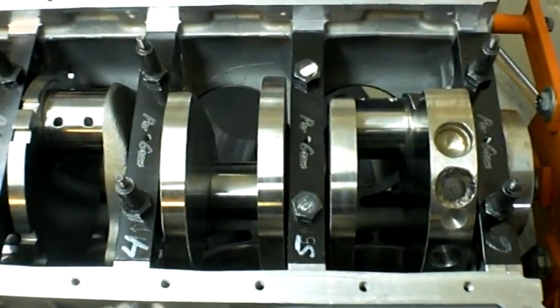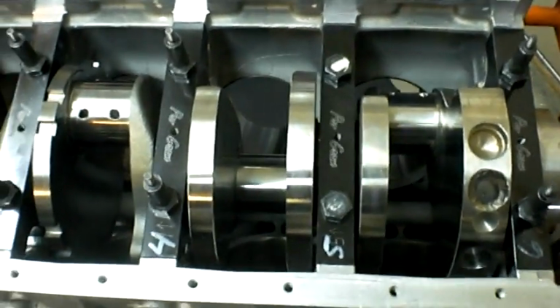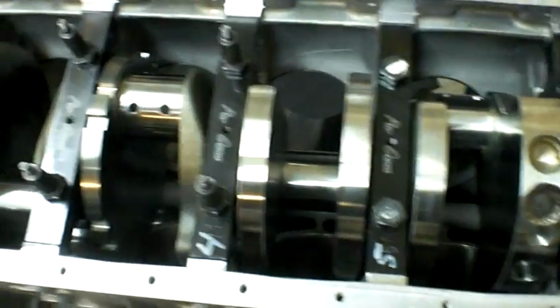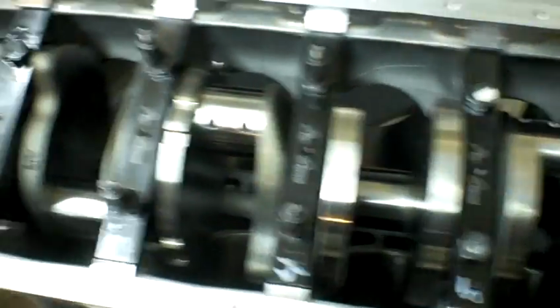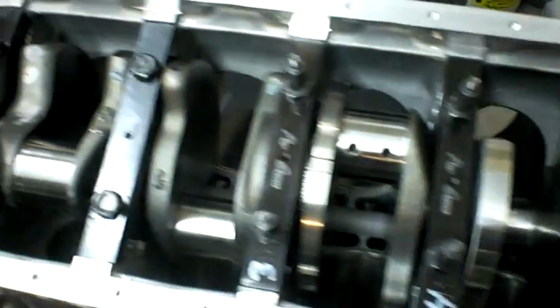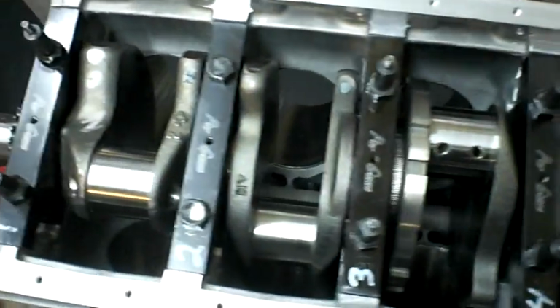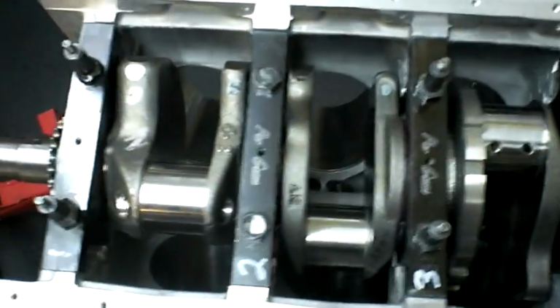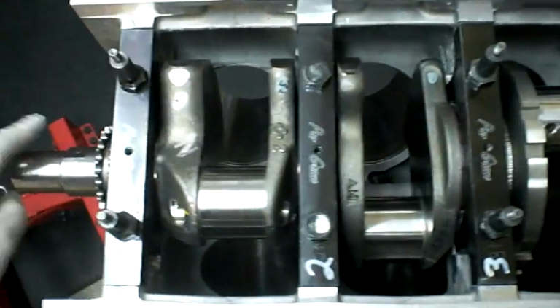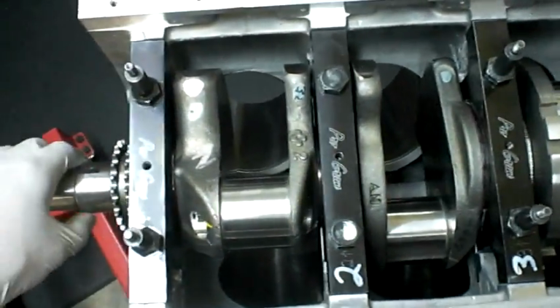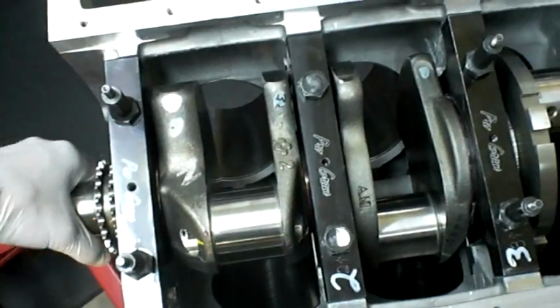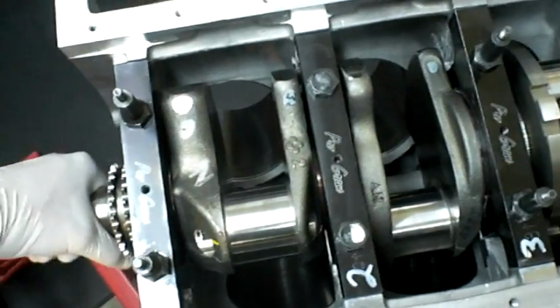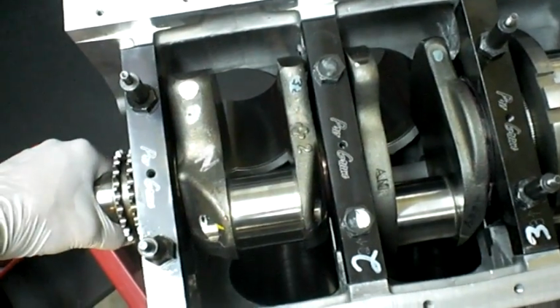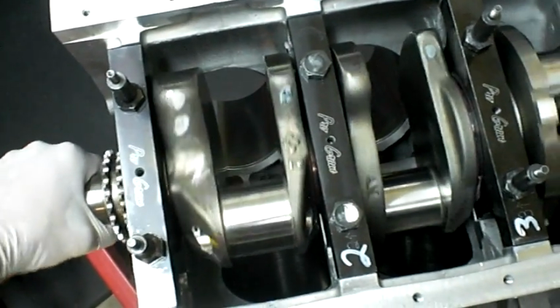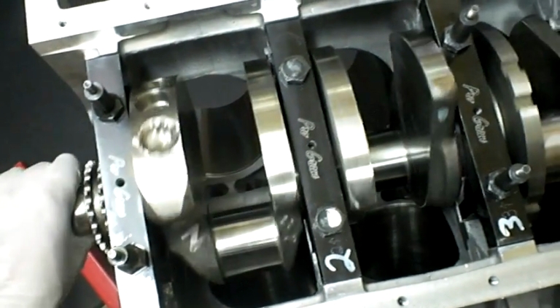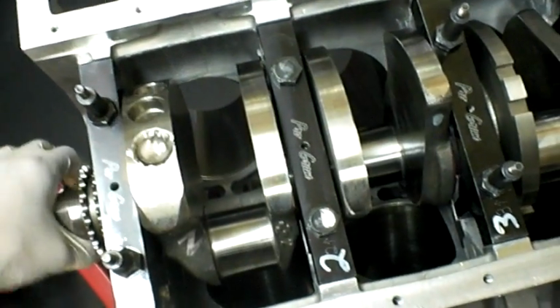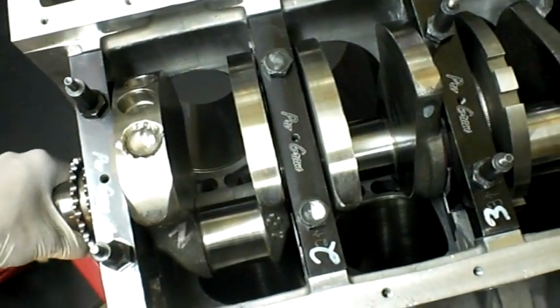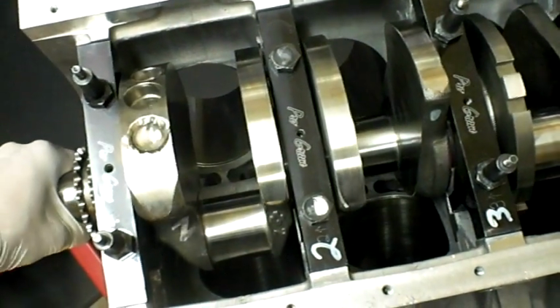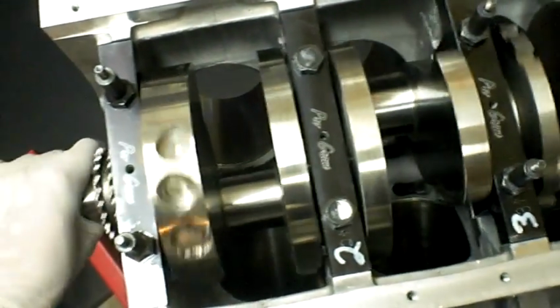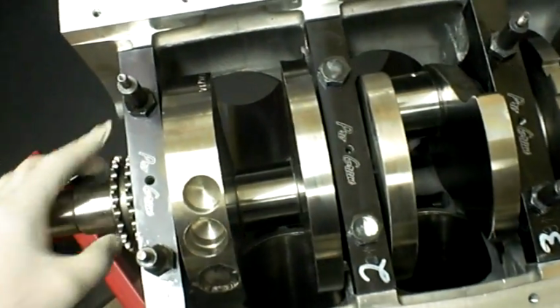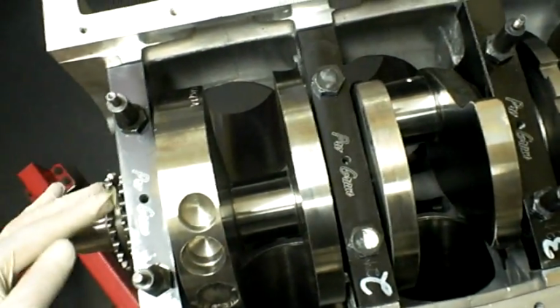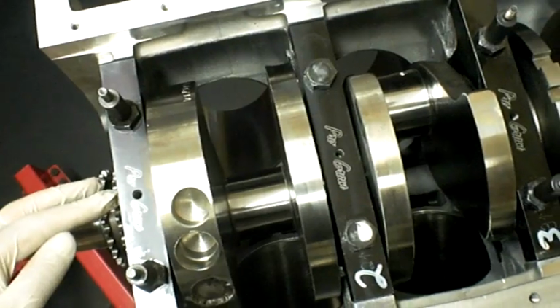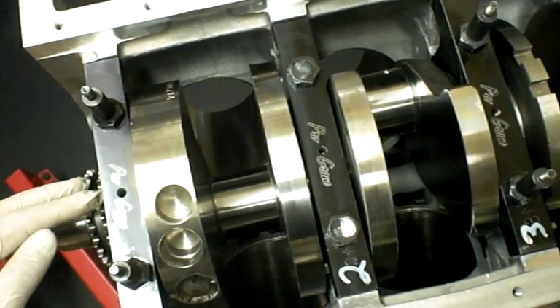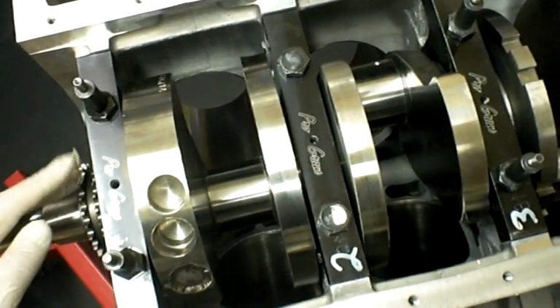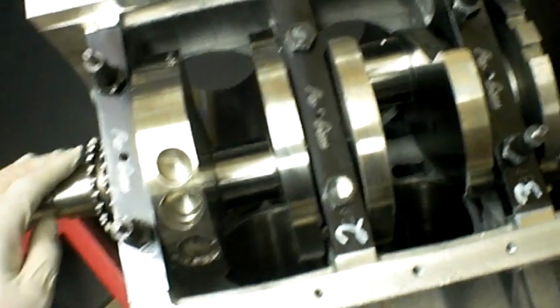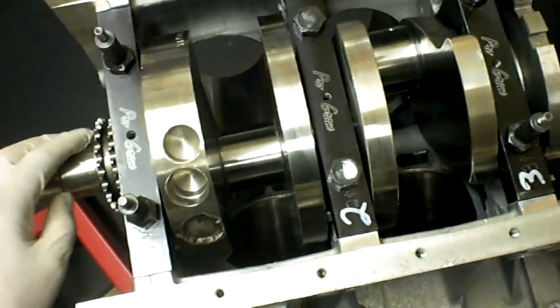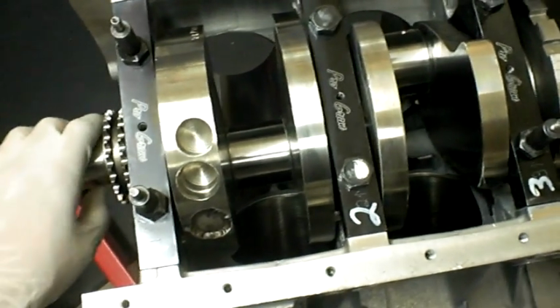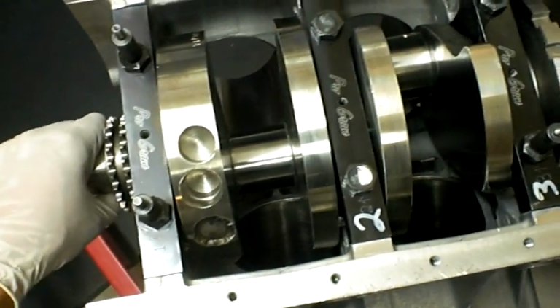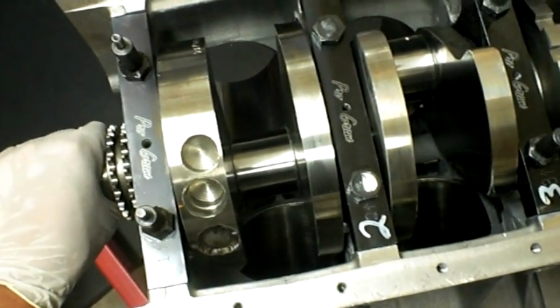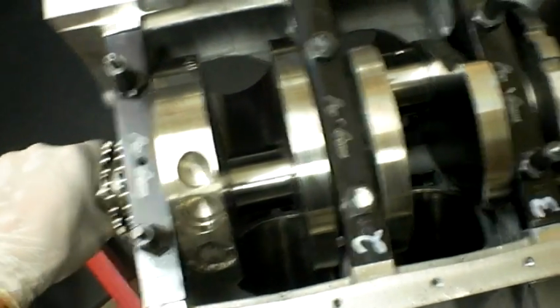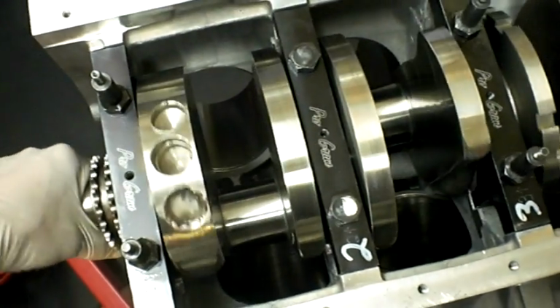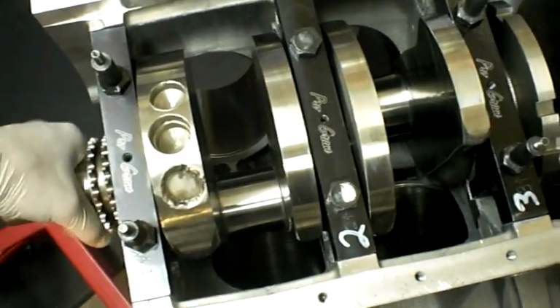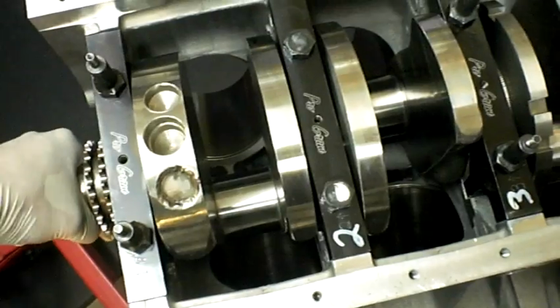This motor is for a 1998 Dodge Viper GTS. I am assembling it myself. I've decided to run with the program caps. All machine work was done by Edwards Engines in Albuquerque, New Mexico.